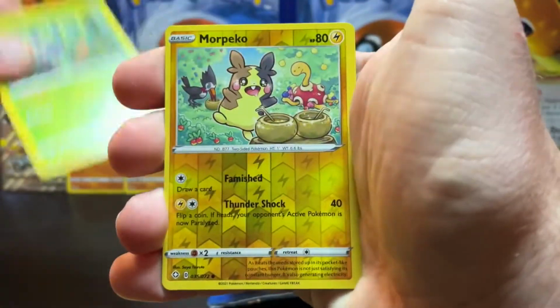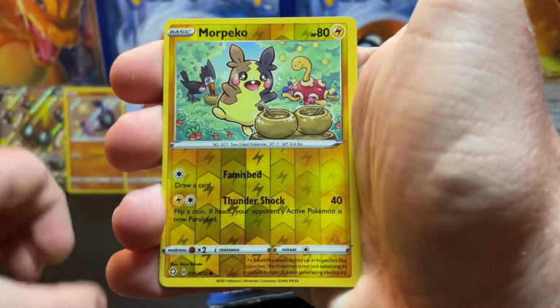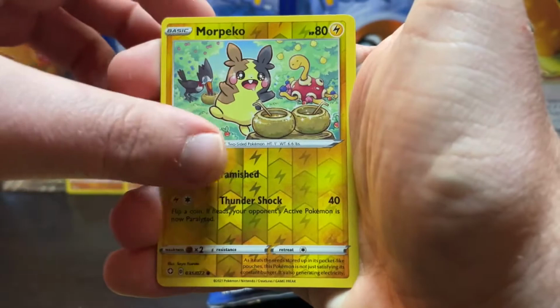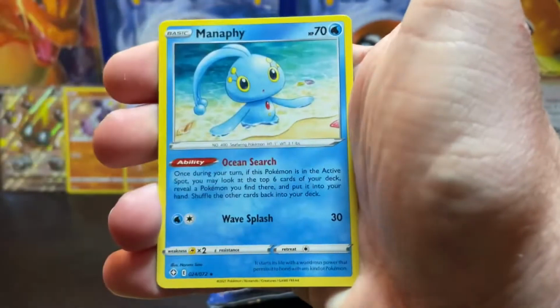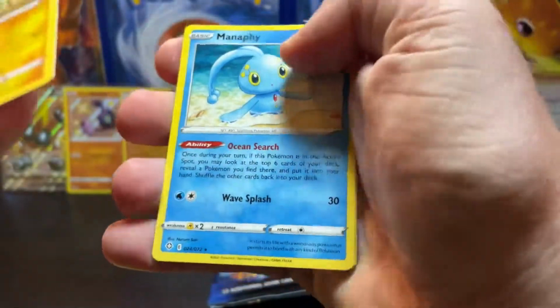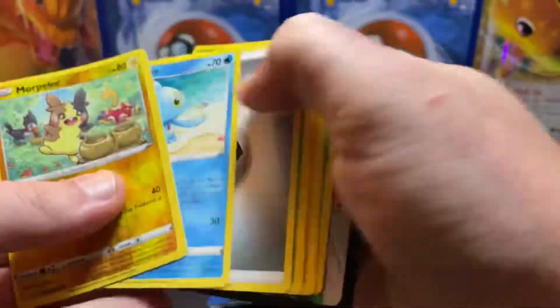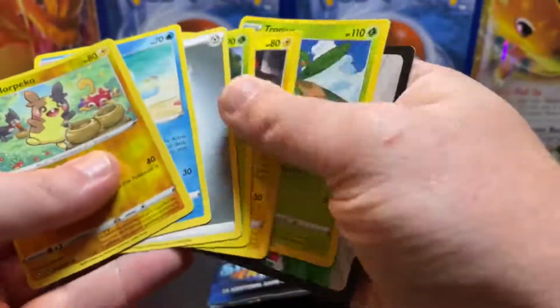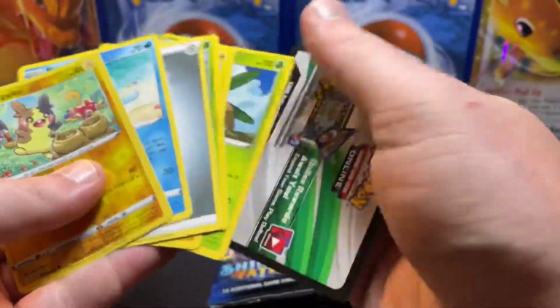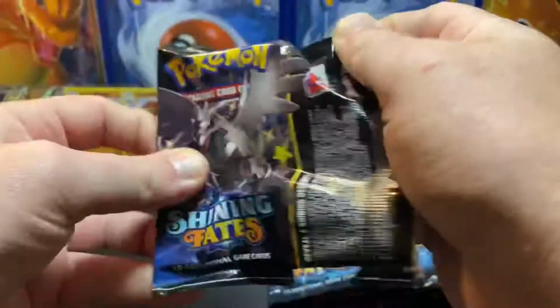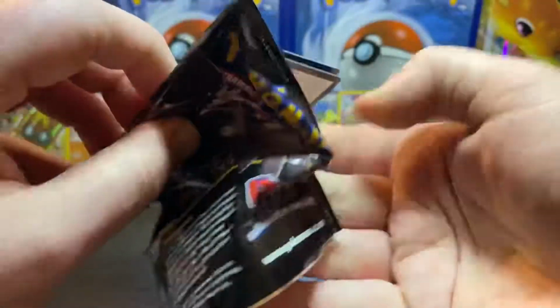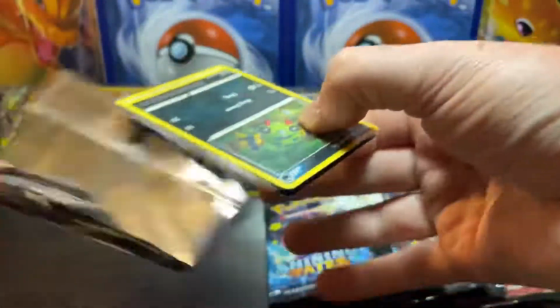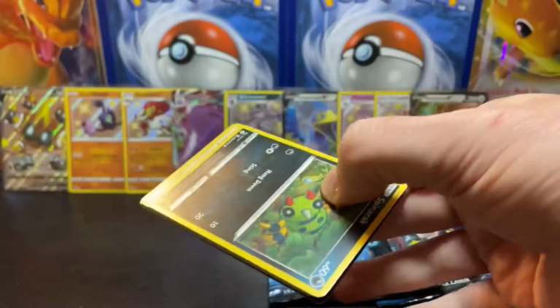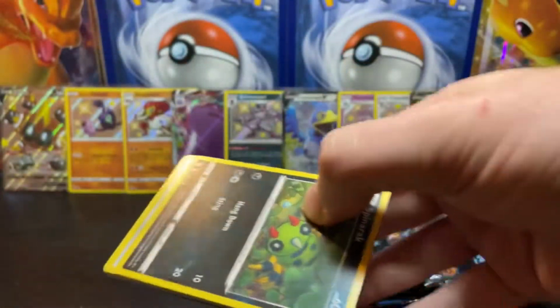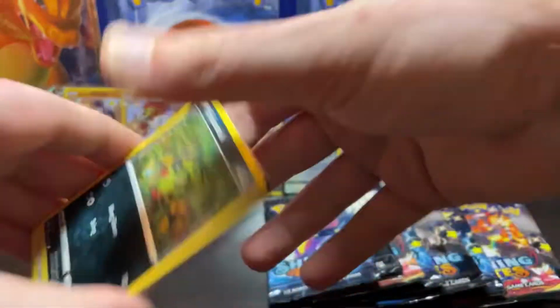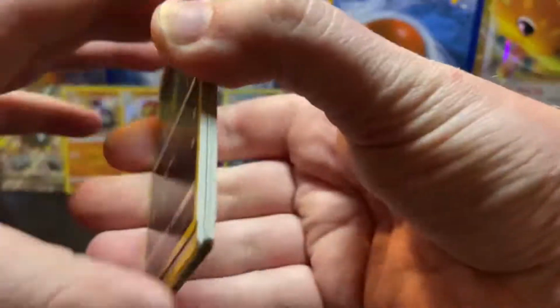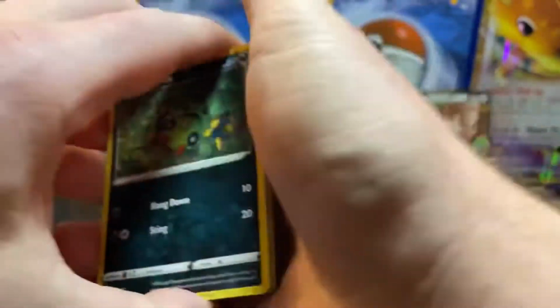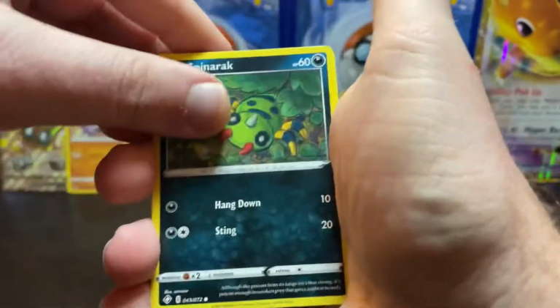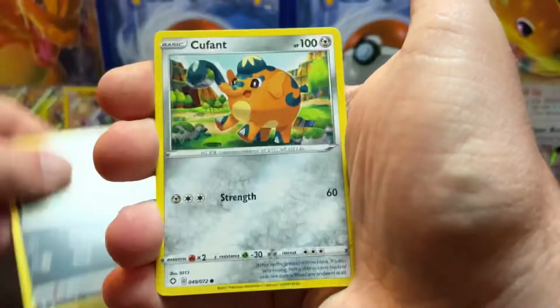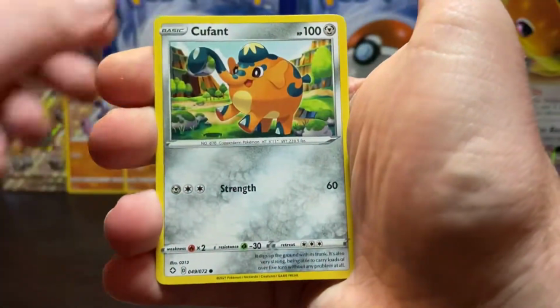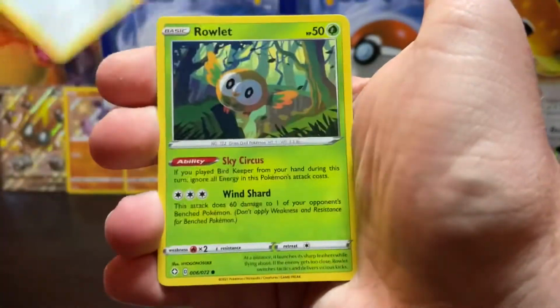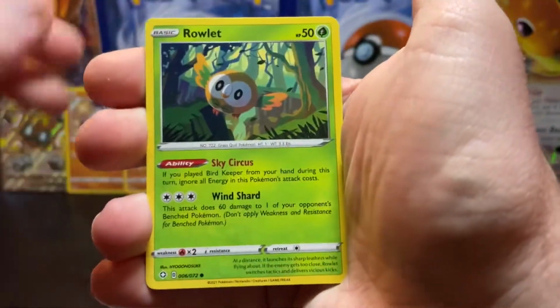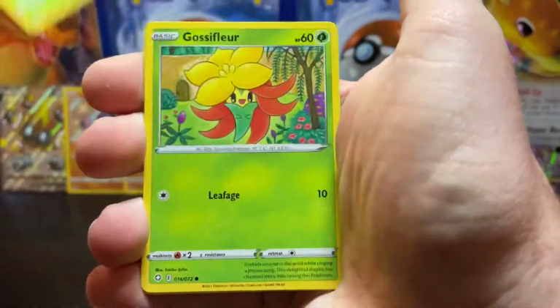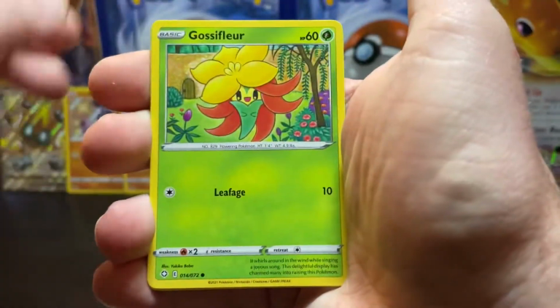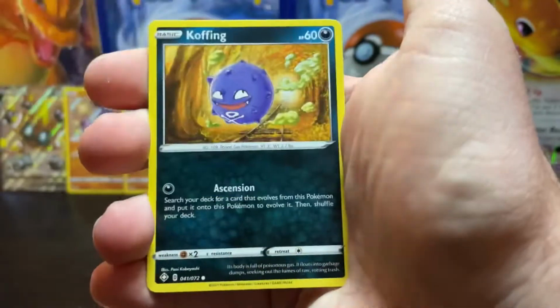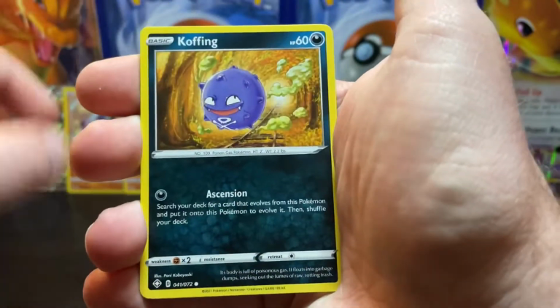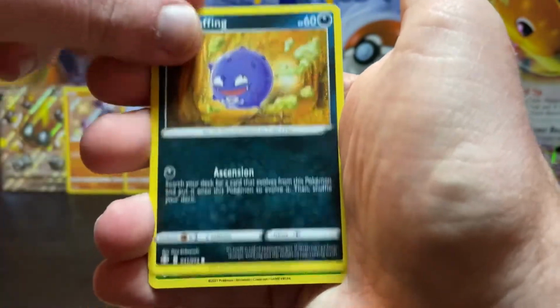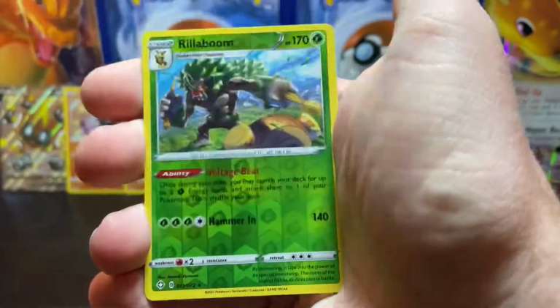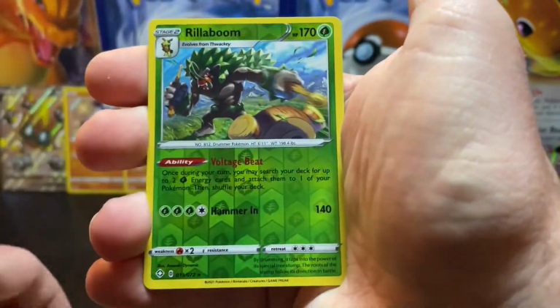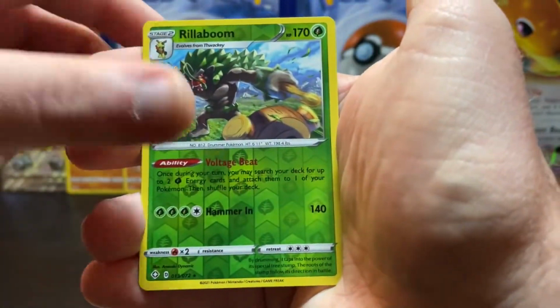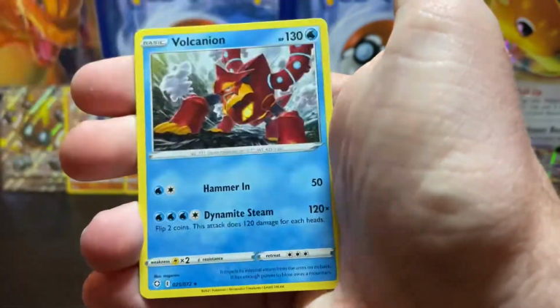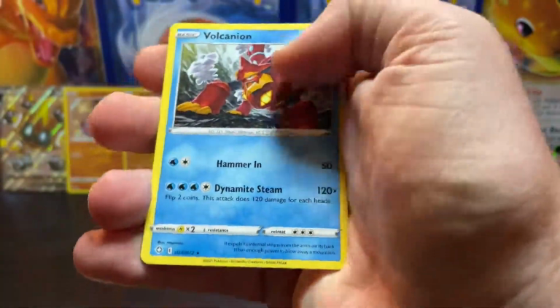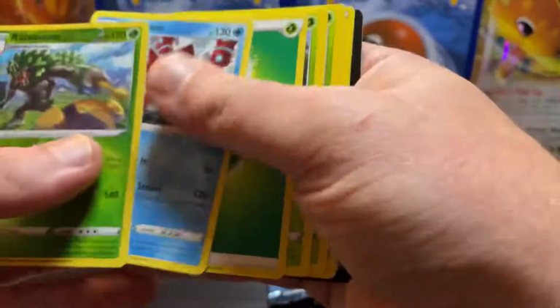Pack eleven: Ralts, Morpeko reverse, and Monferno hollow. Pack twelve: Snom, Copperajah, Ralts, Gossifleur, Weezing reverse, Rillaboom, and a Volcanion.